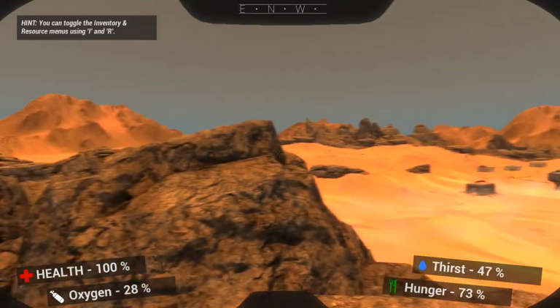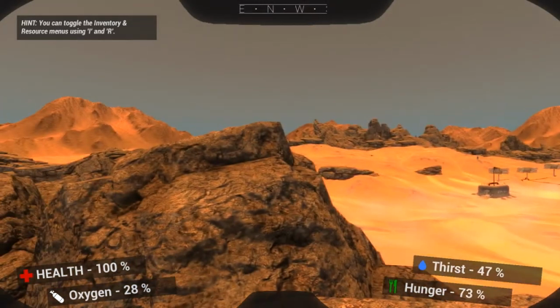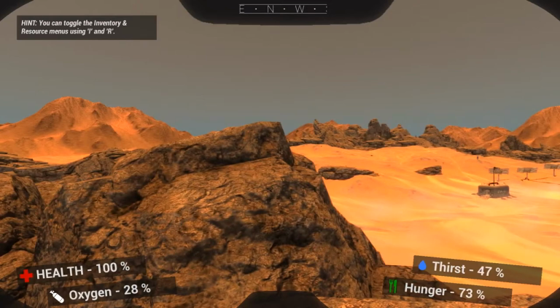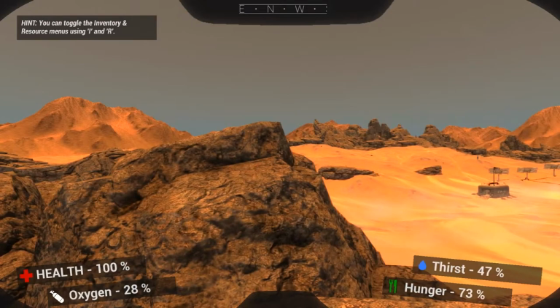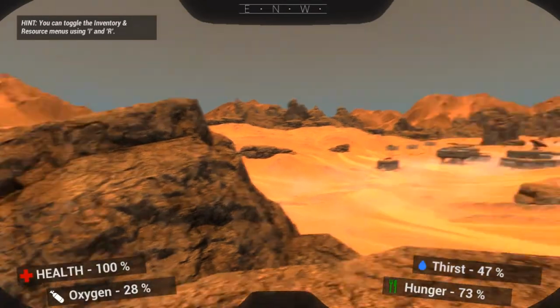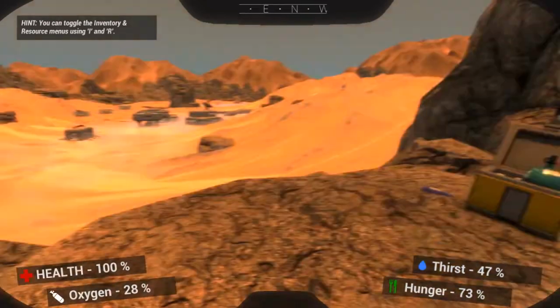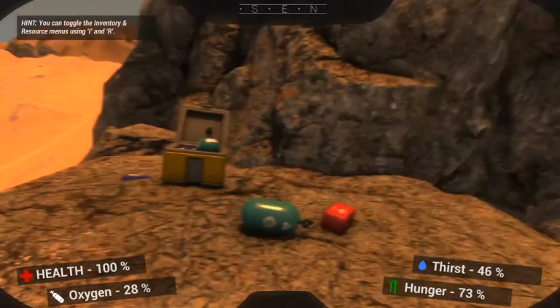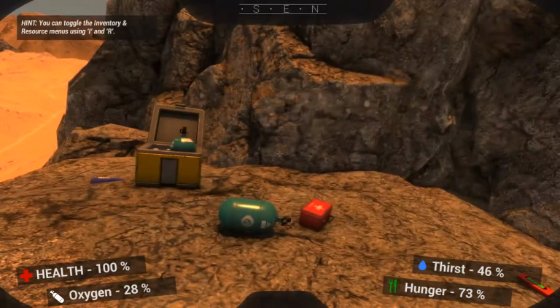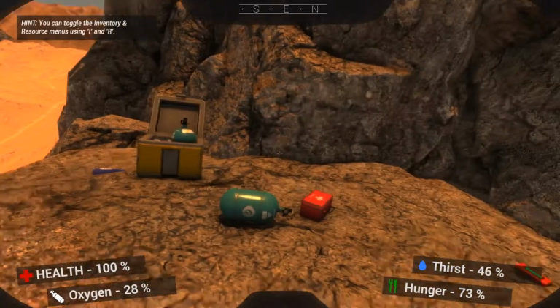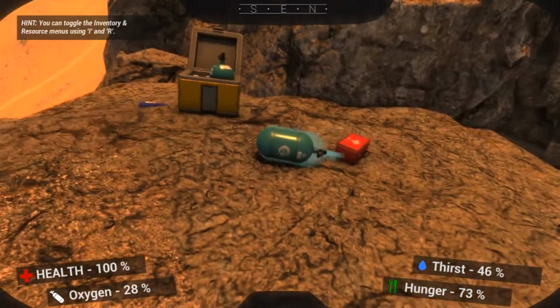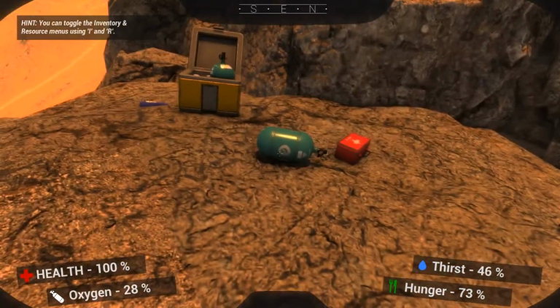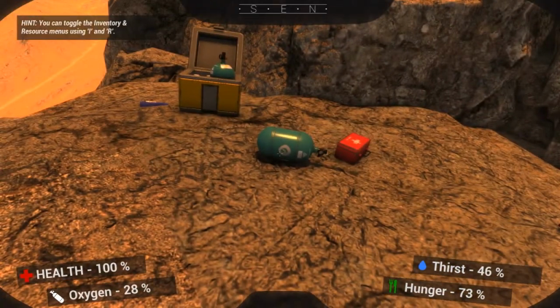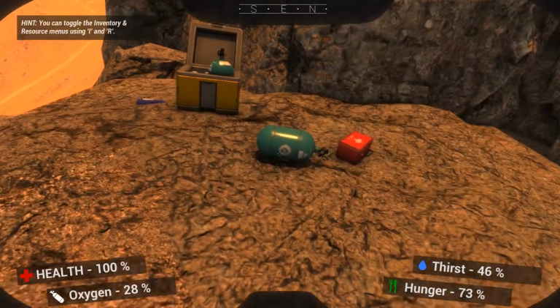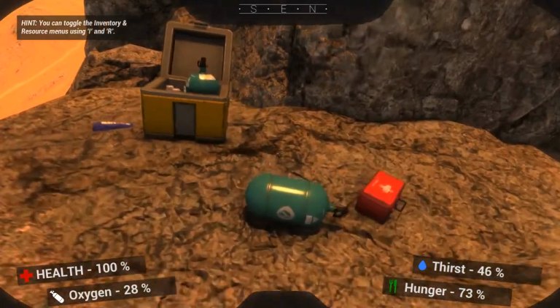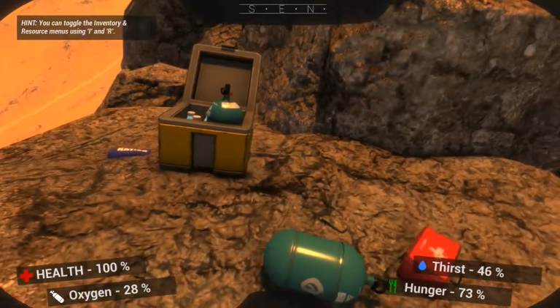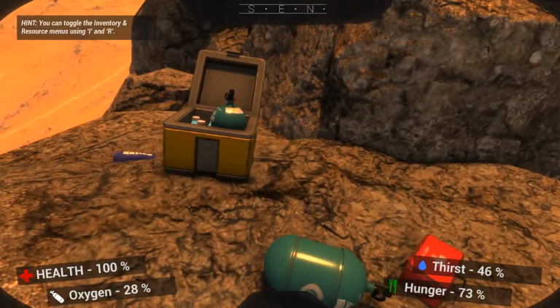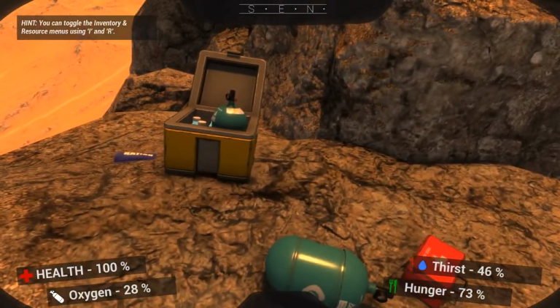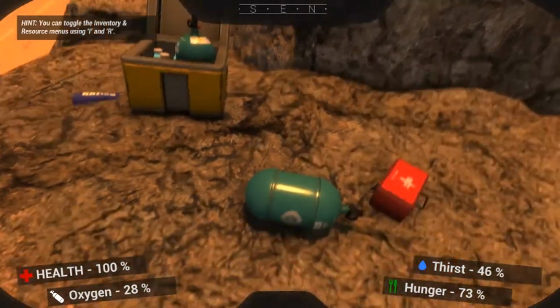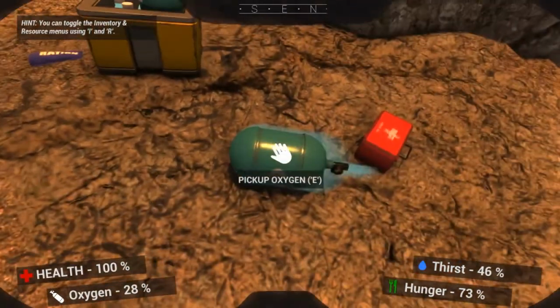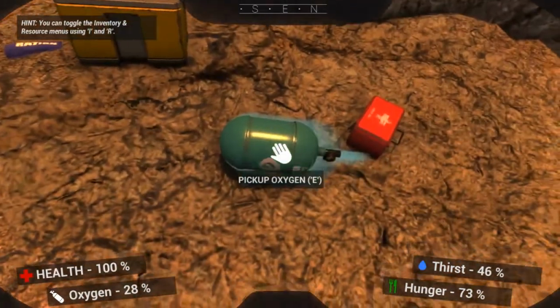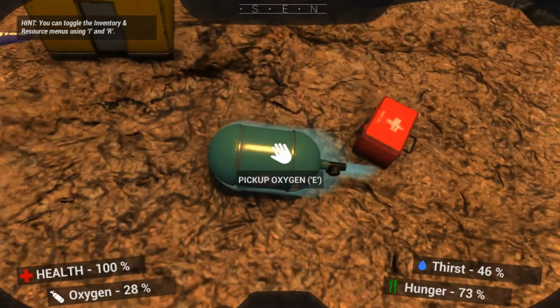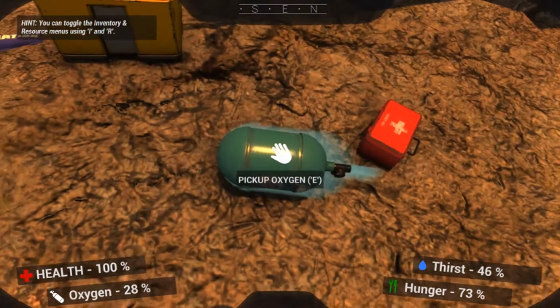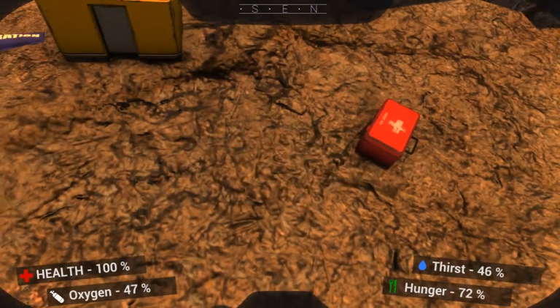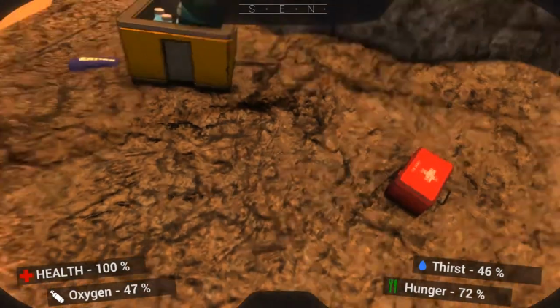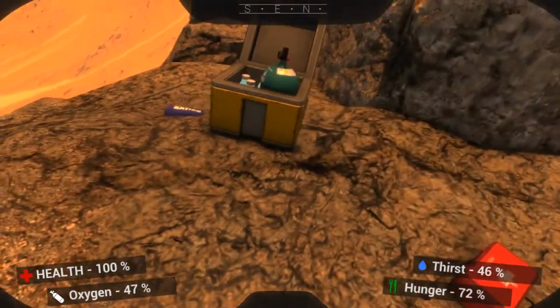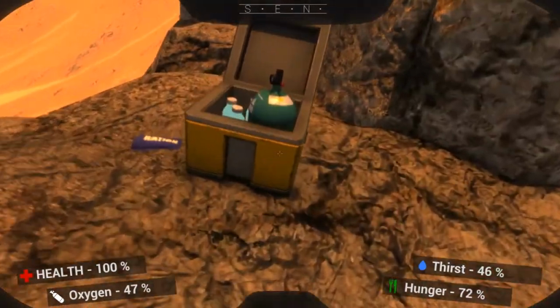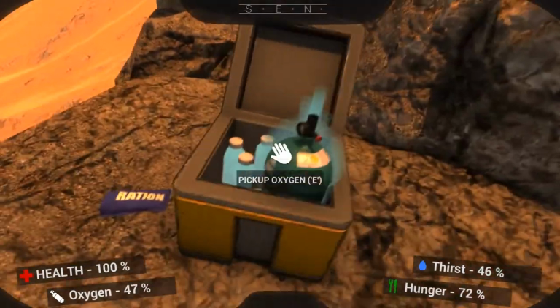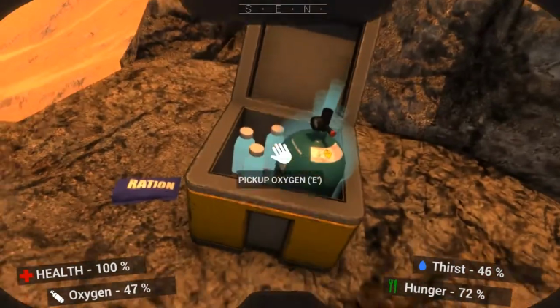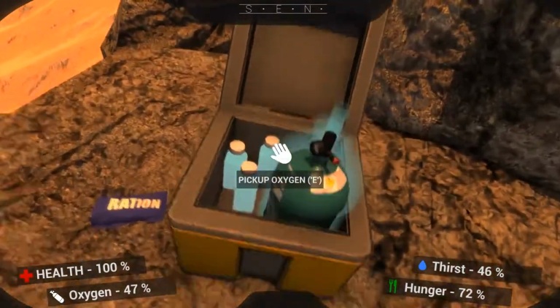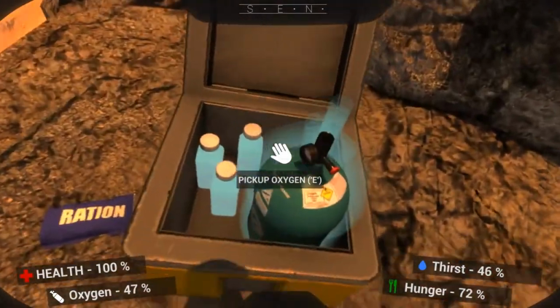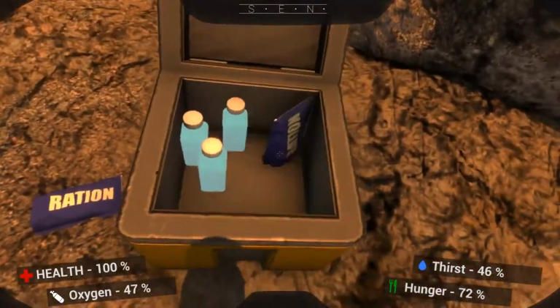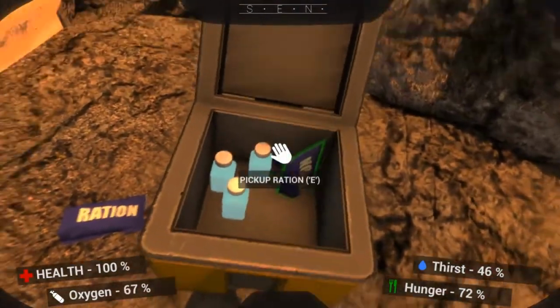you find yourself low on supplies and desperately searching for clues as to why contact was lost with Hyperion Base. To accomplish this, you will need to overcome the struggles of thirst, hunger, diminishing oxygen and the deep cold of Martian night.